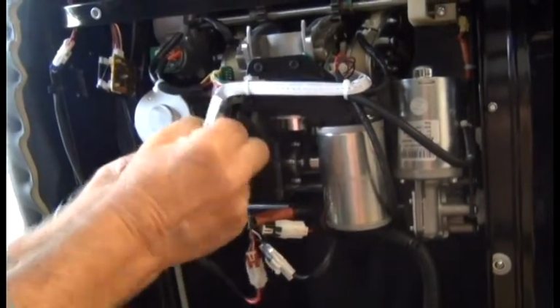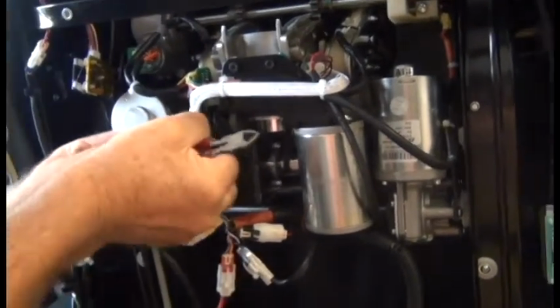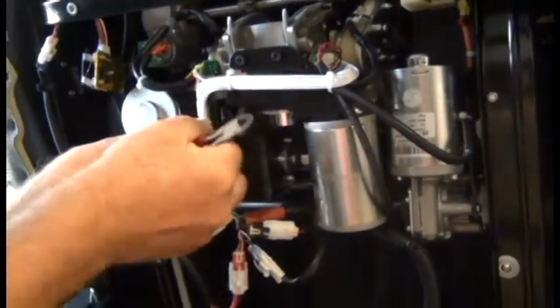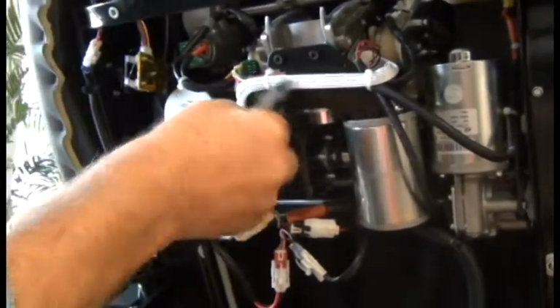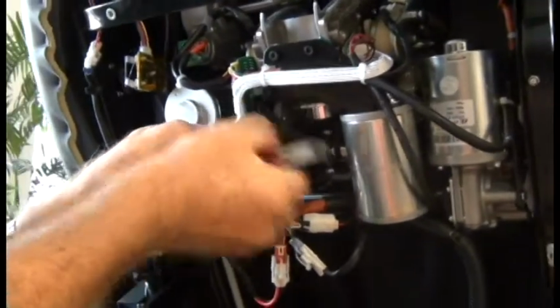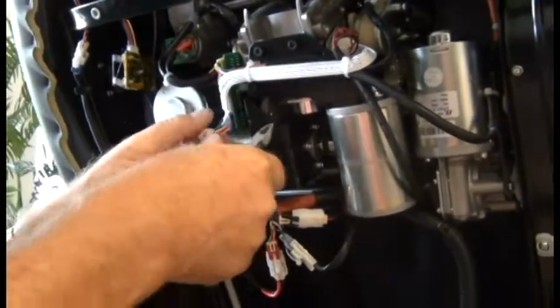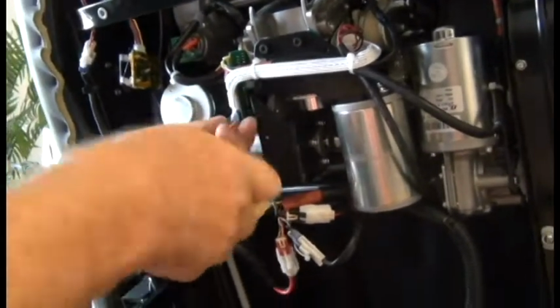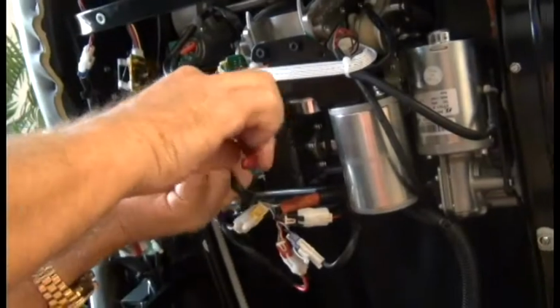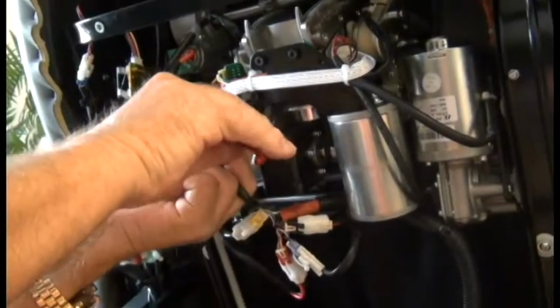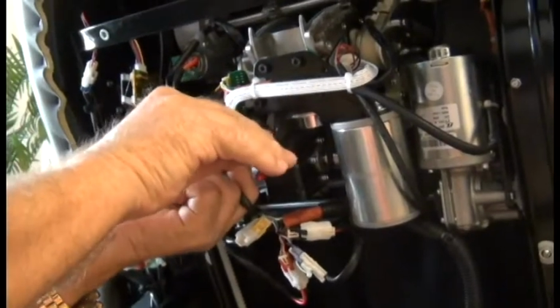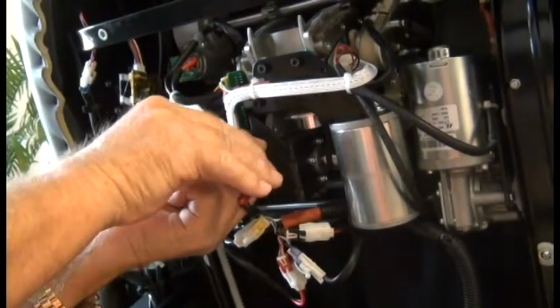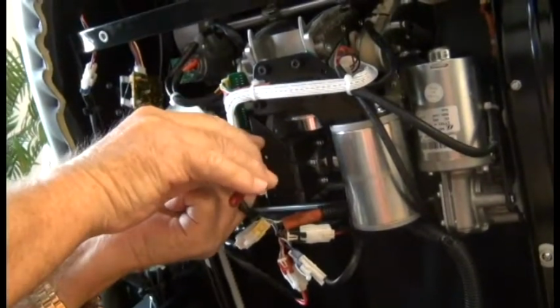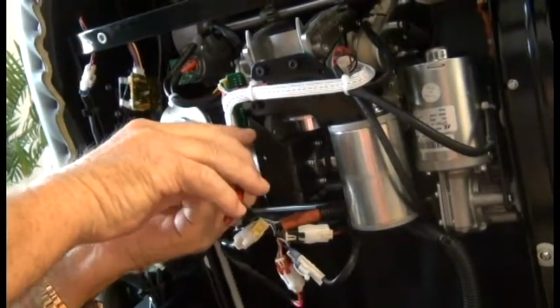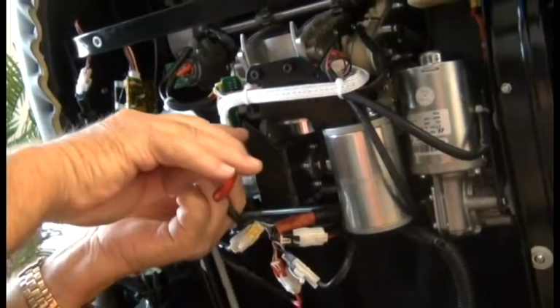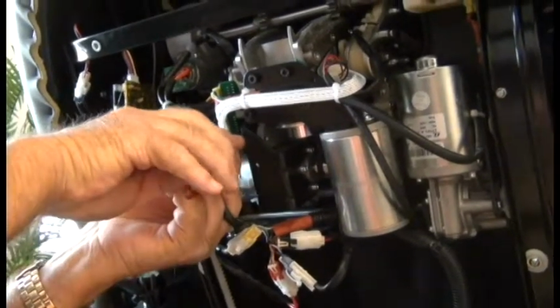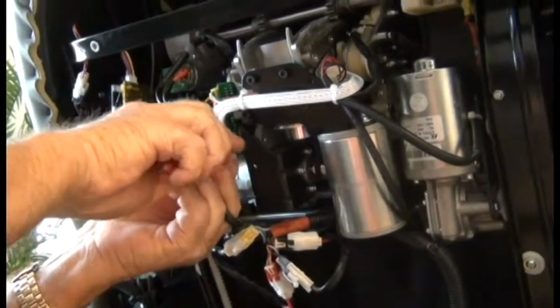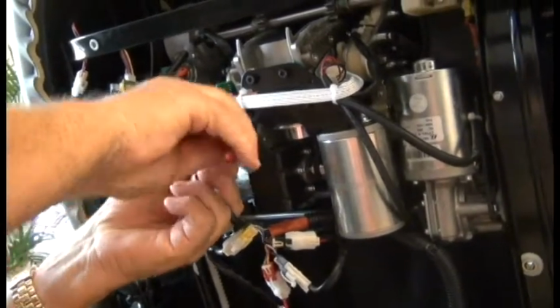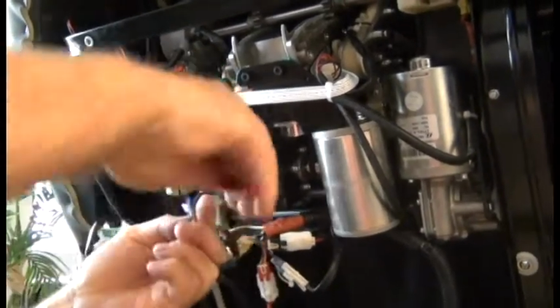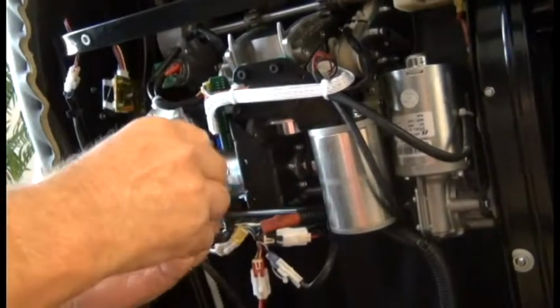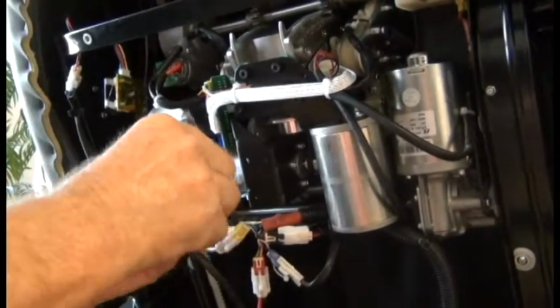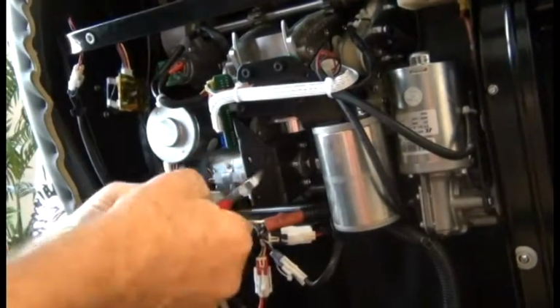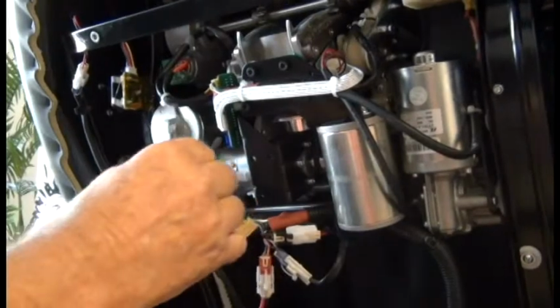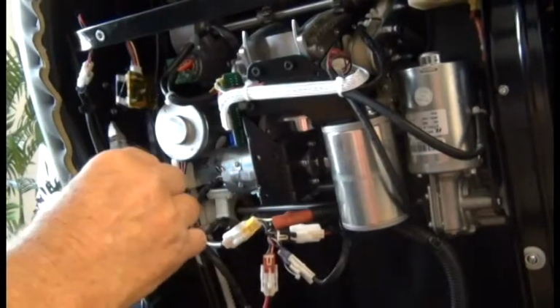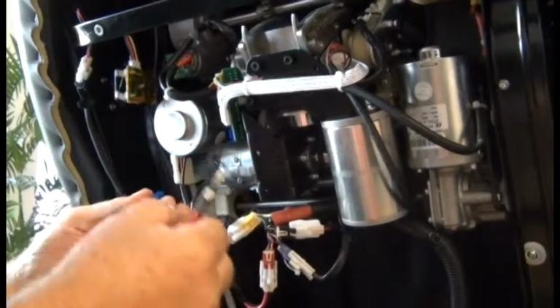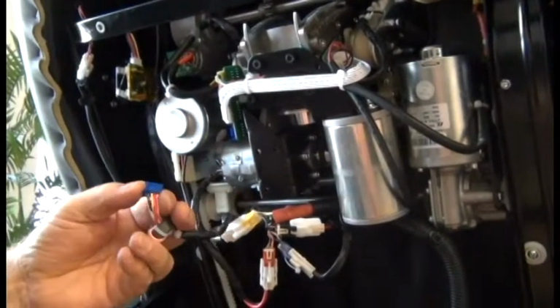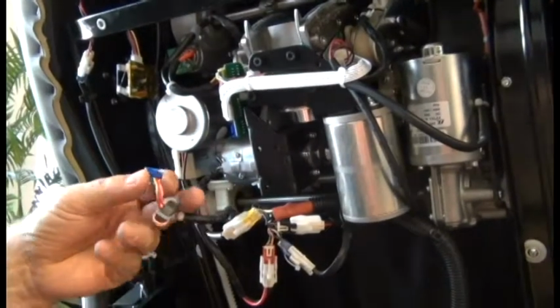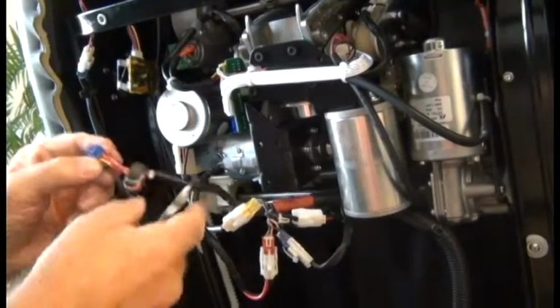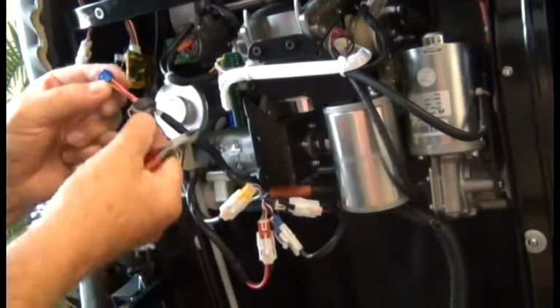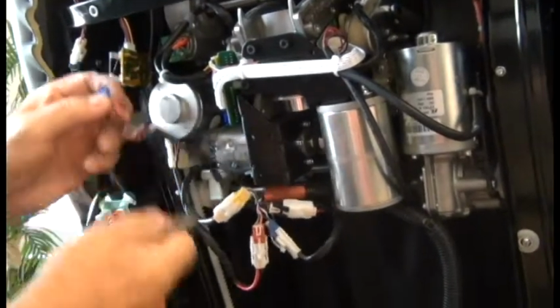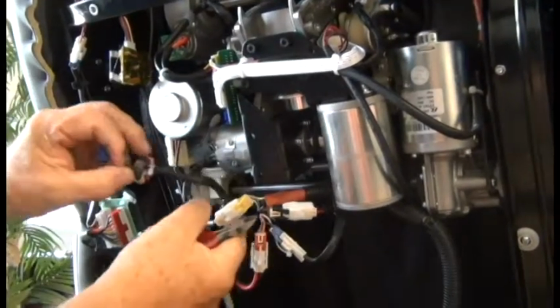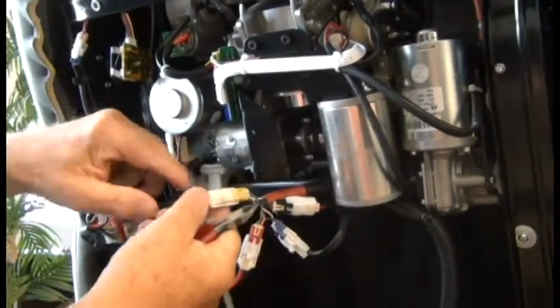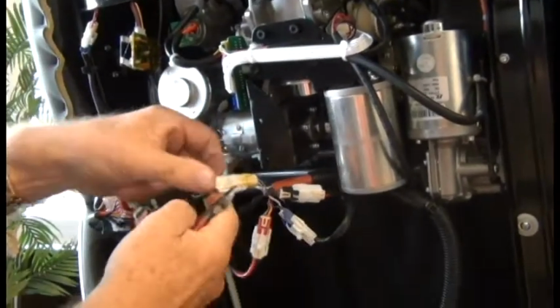Once we're clear on that, you can start disconnecting those connectors. There's probably some hot glue on that connector — you can carefully use the wire cutters, making sure not to damage the board or the neighboring connector, to get rid of that hot glue.